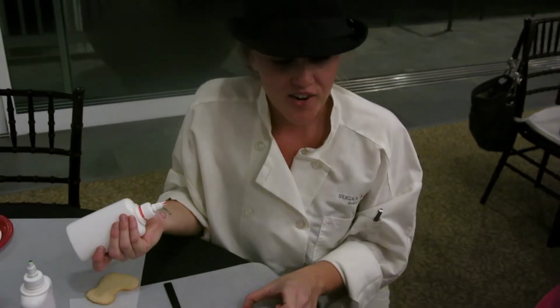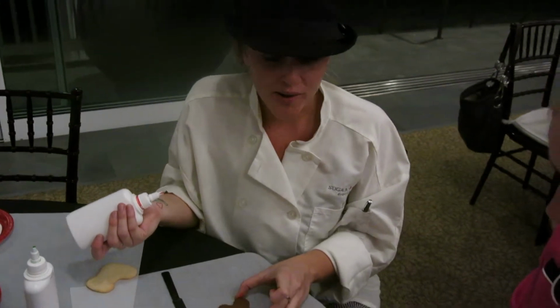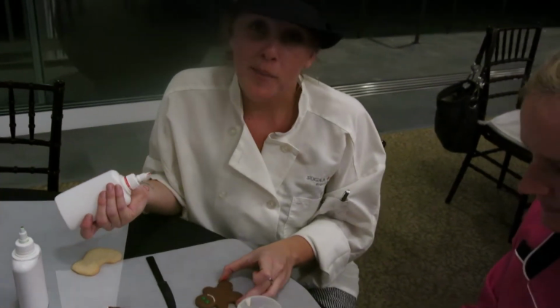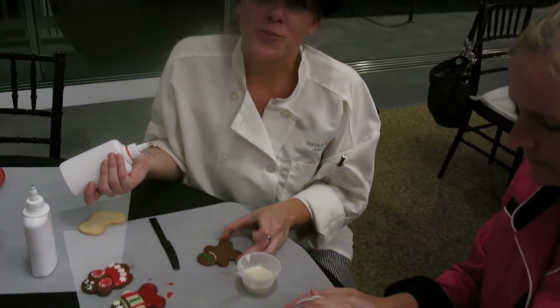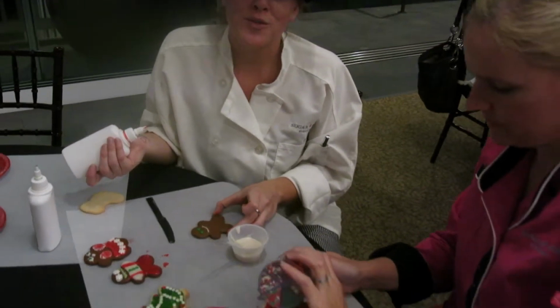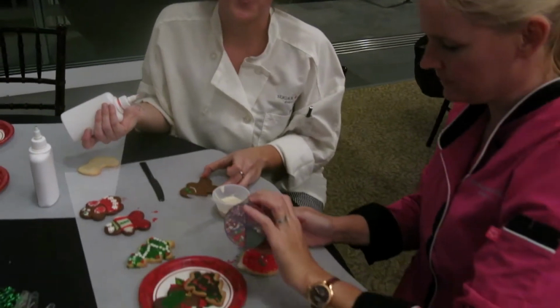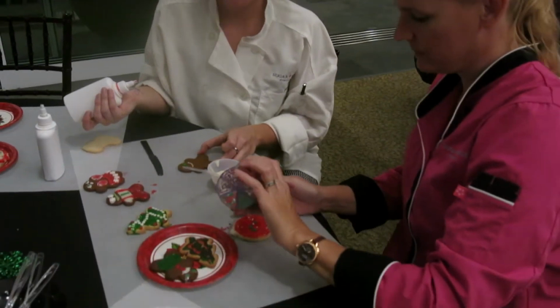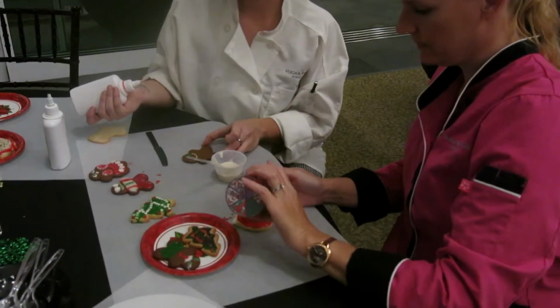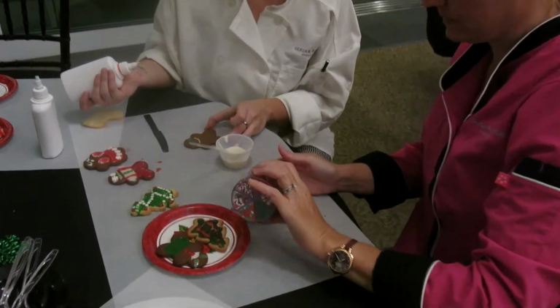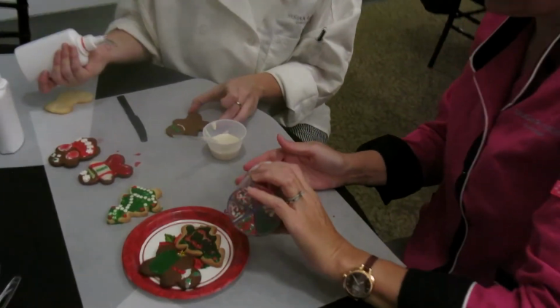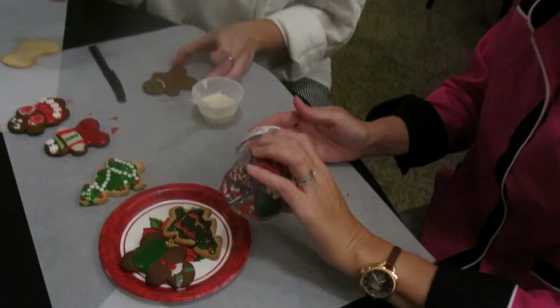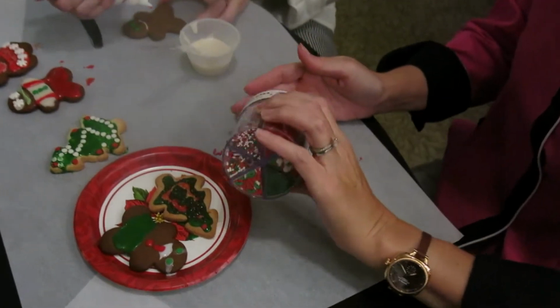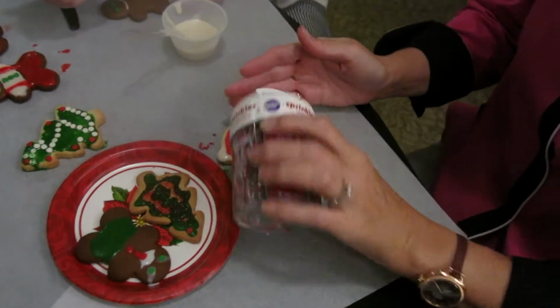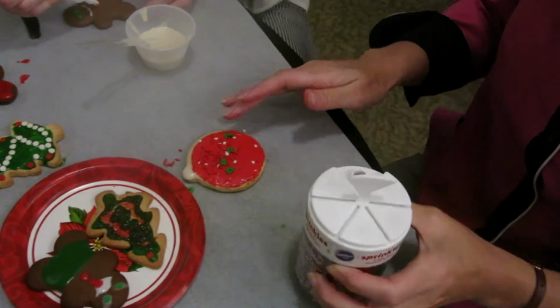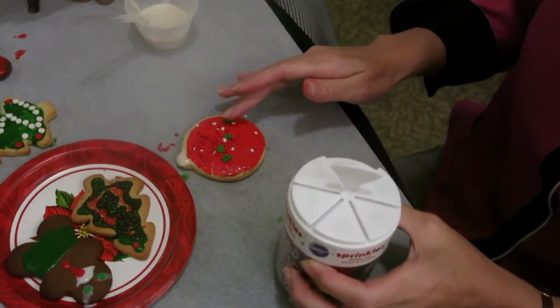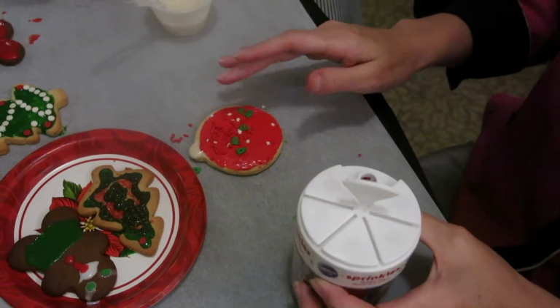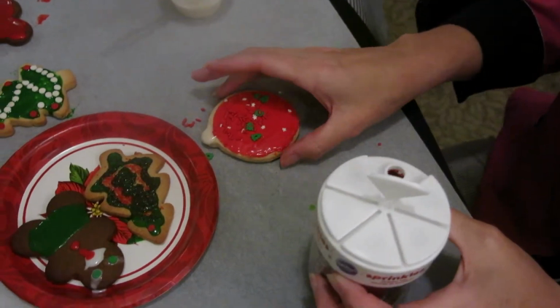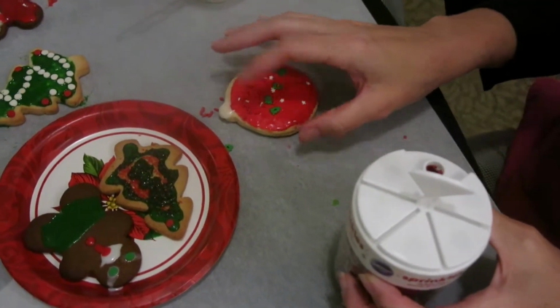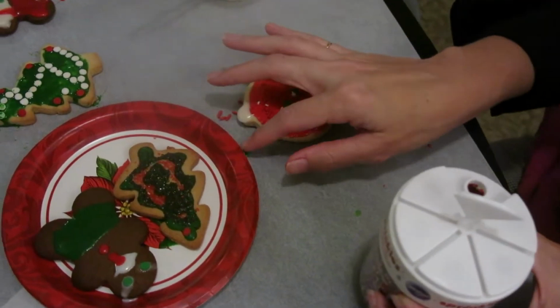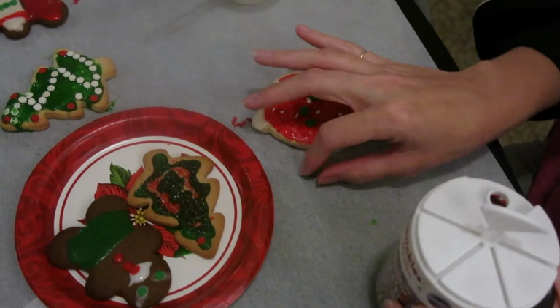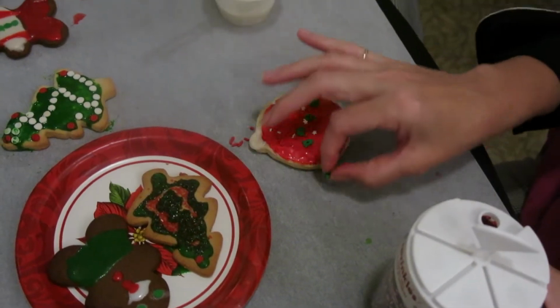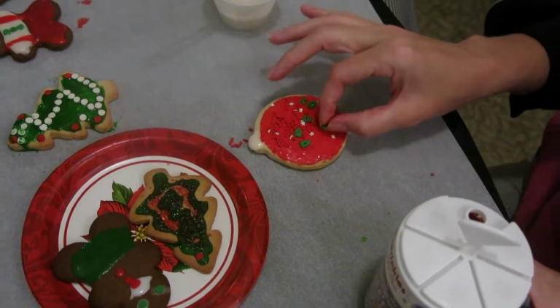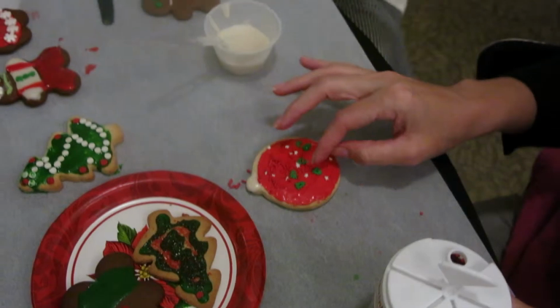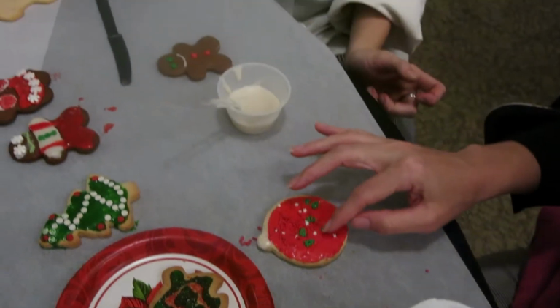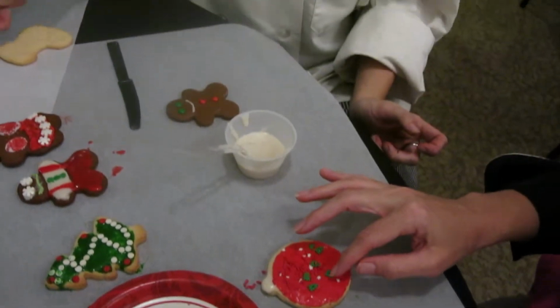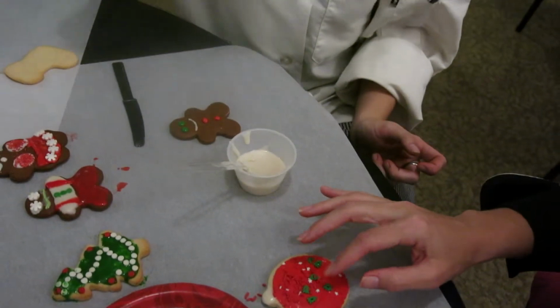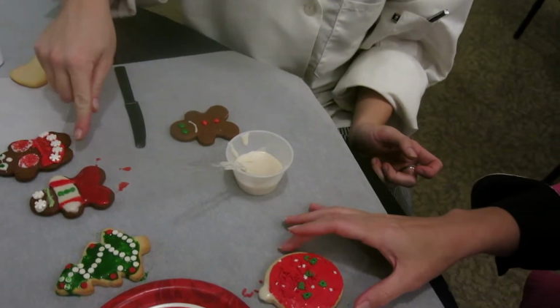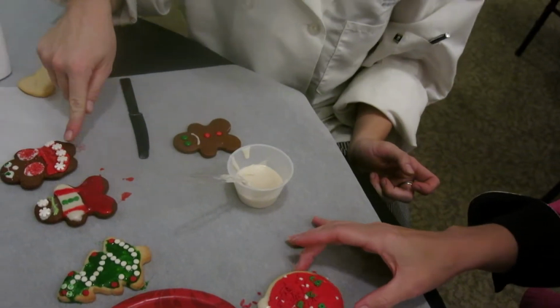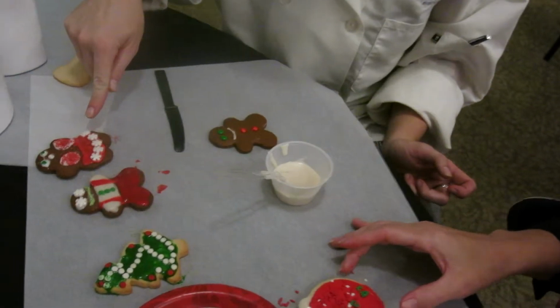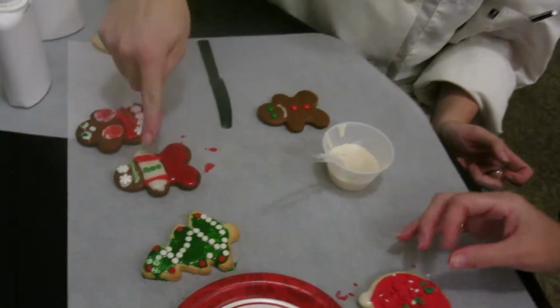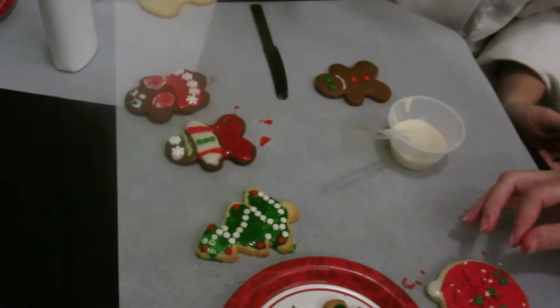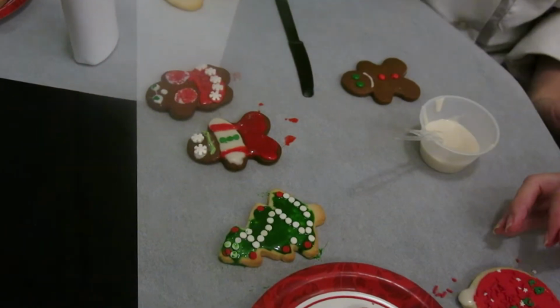Another great tip is that sprinkles make wonderful accent decorations. You can use them to create buttons, eyes, clothing, or even a mouth, like this one right here.